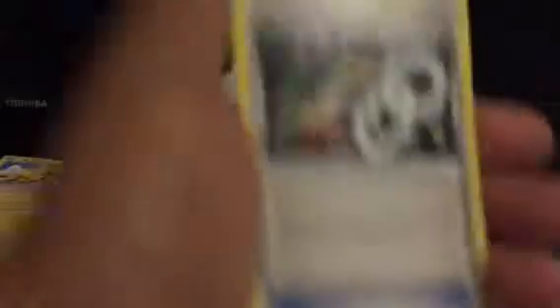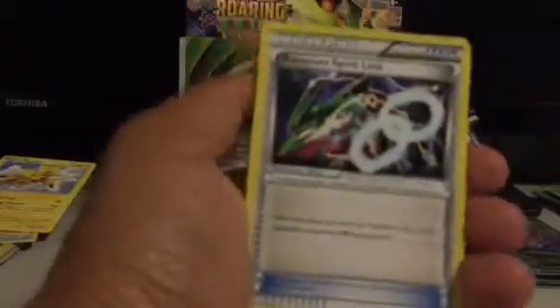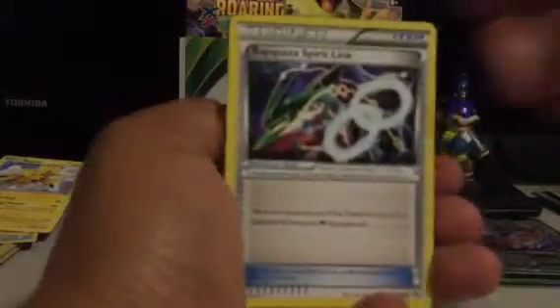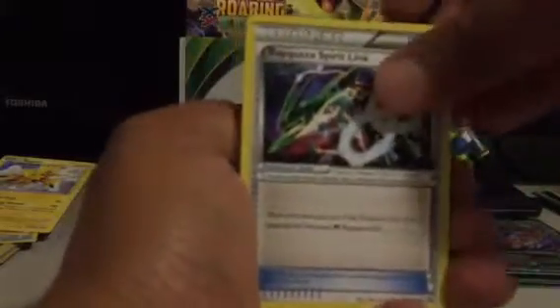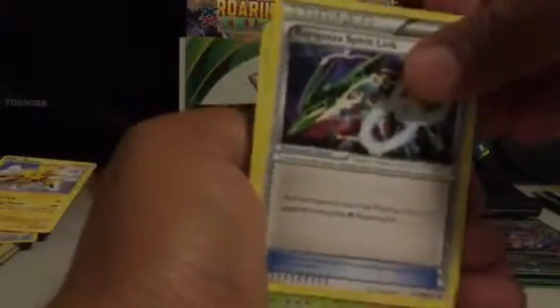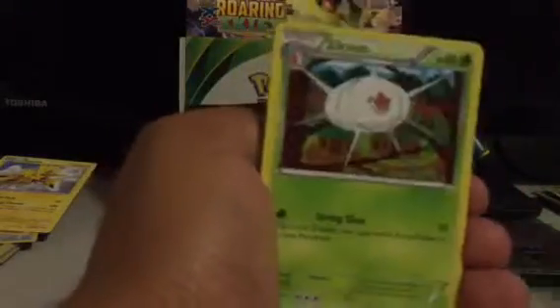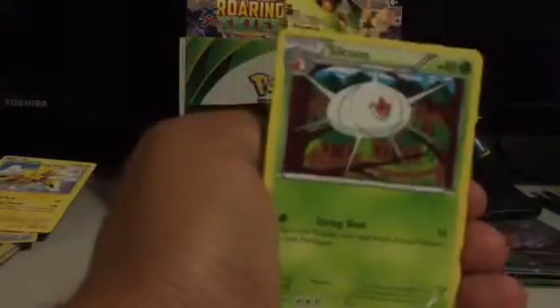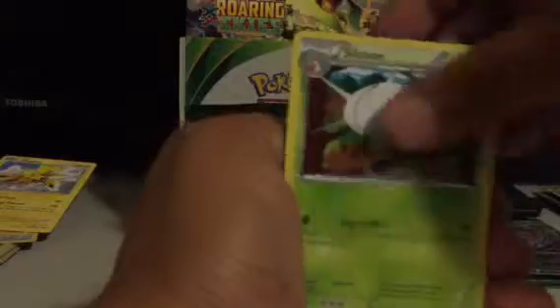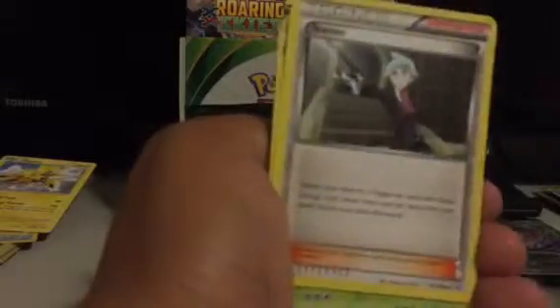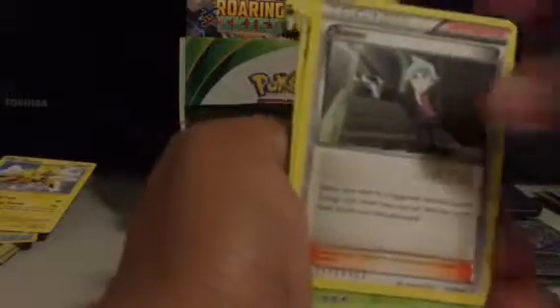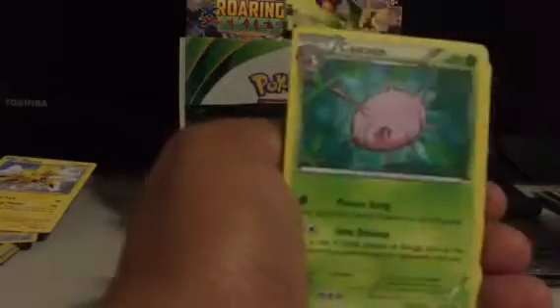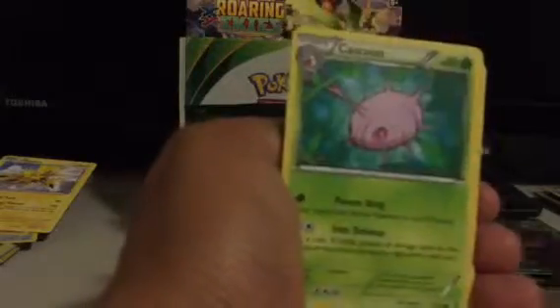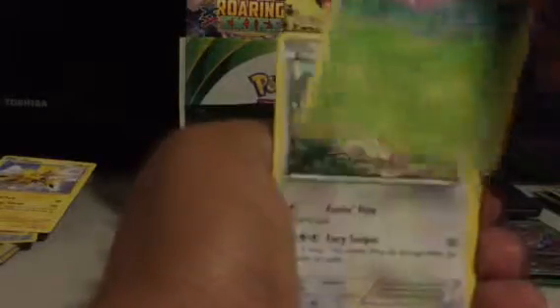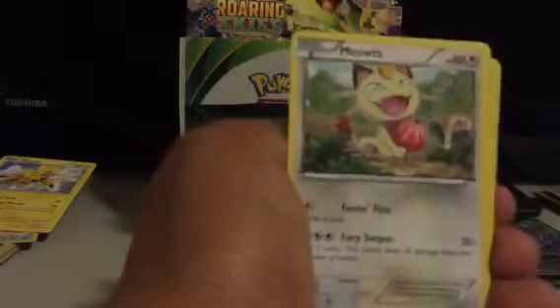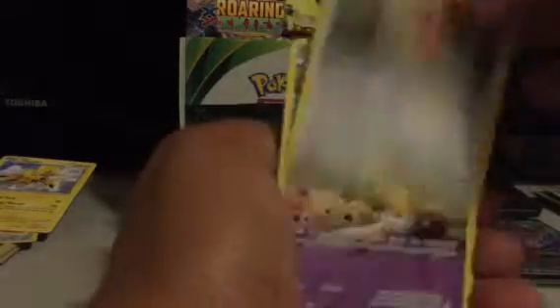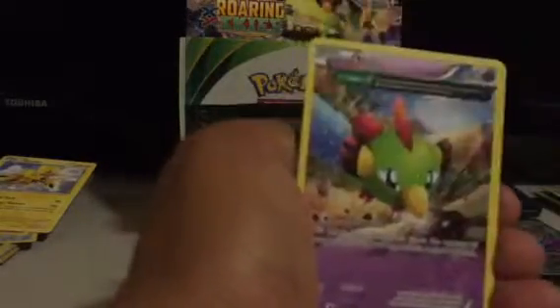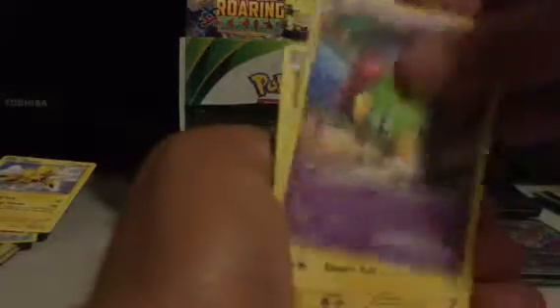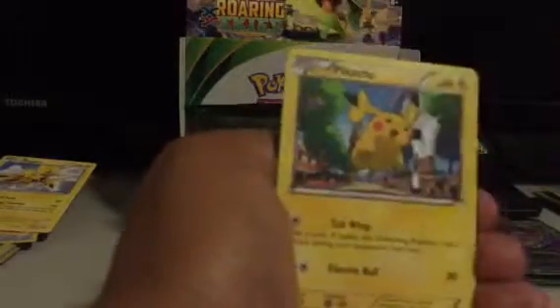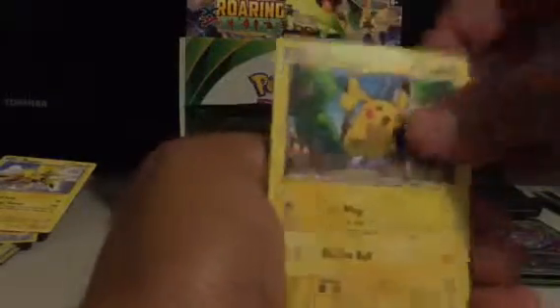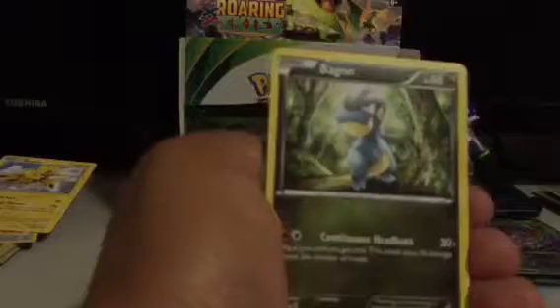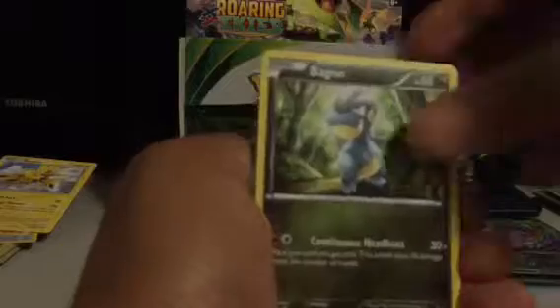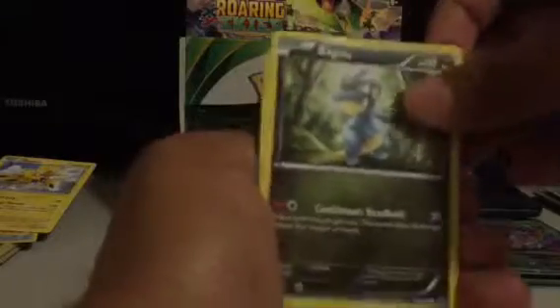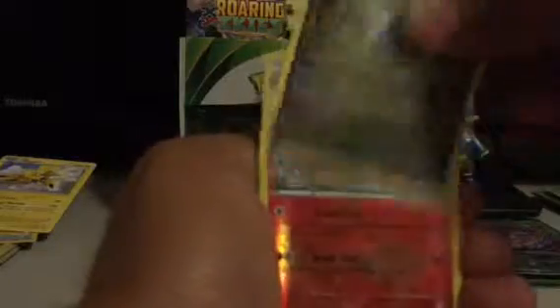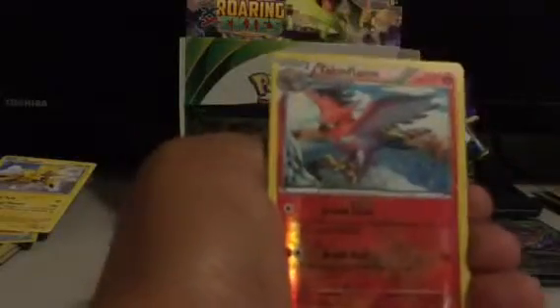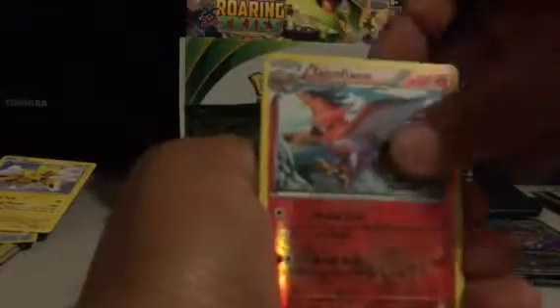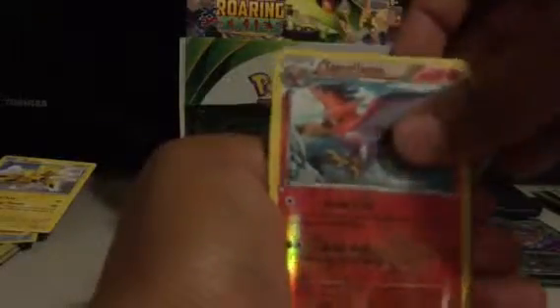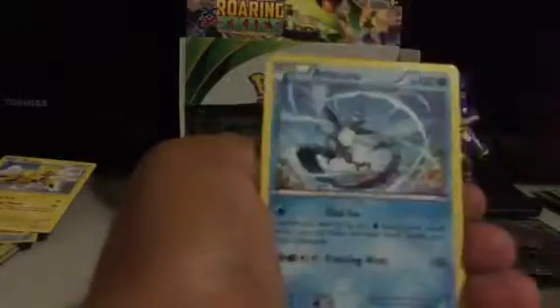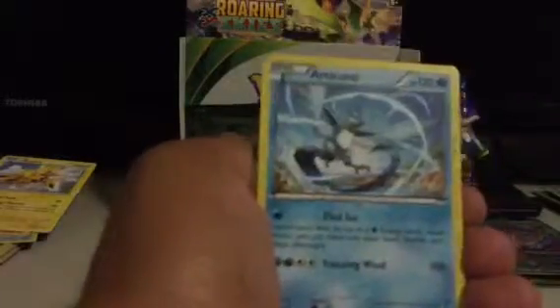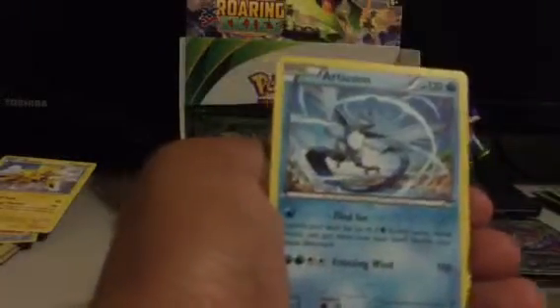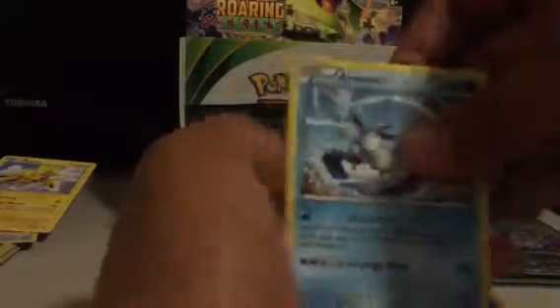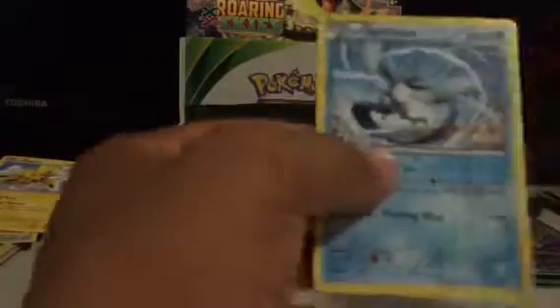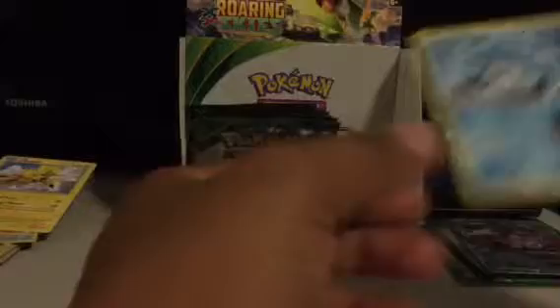Rayquaza Spirit Link, Silcoon, Steven, Cascoon, Meowth, Natu, Pikachu, Bagon, Talonflame Reverse, and Articuno is my Rare.